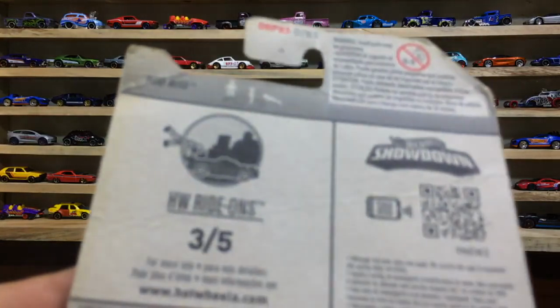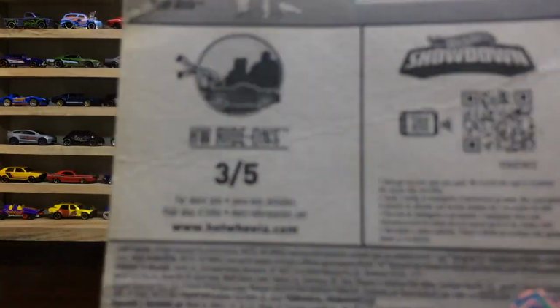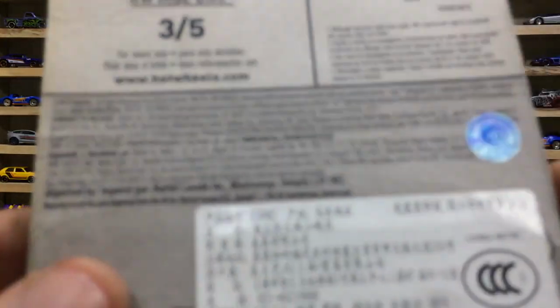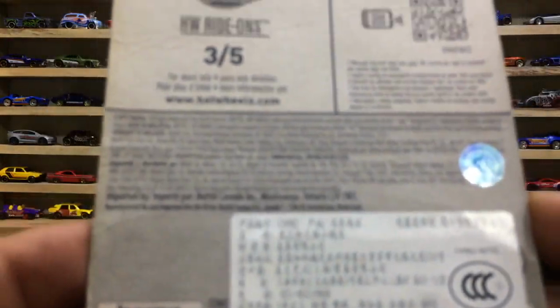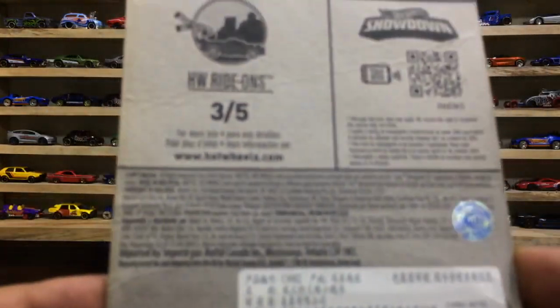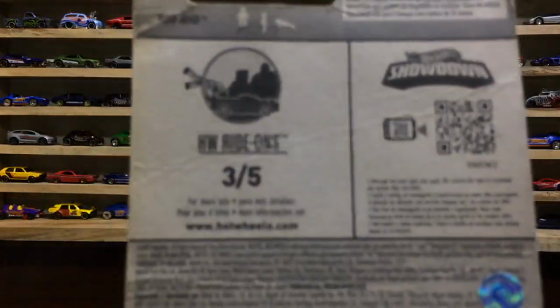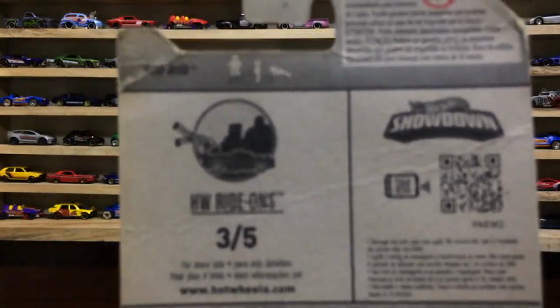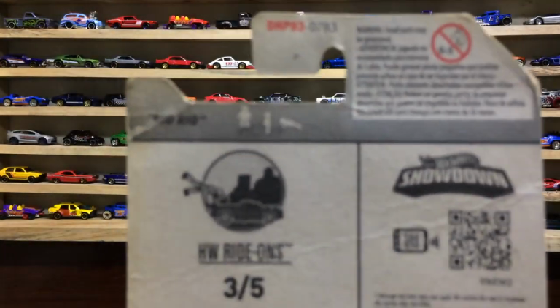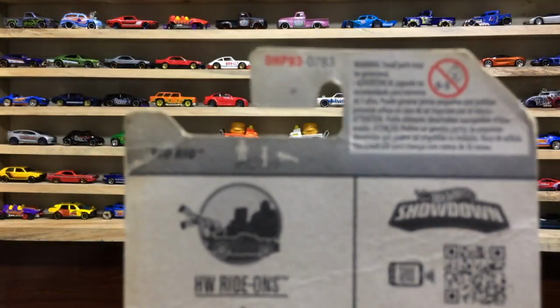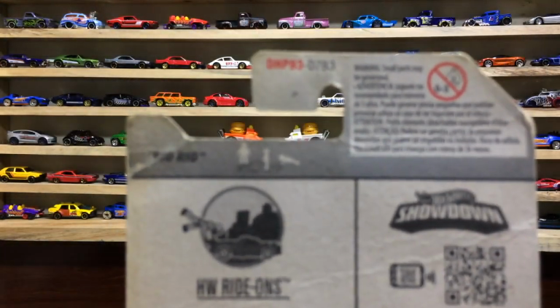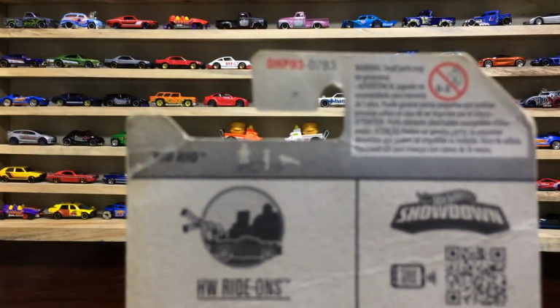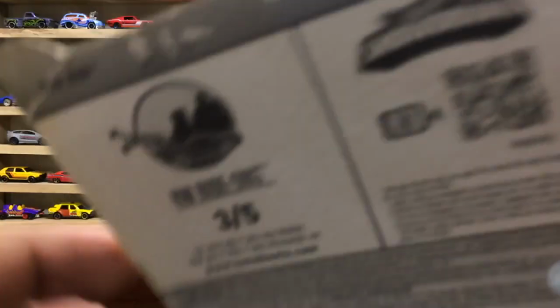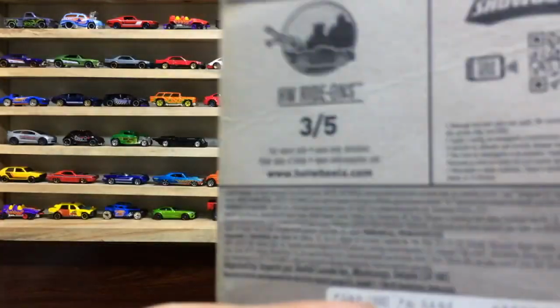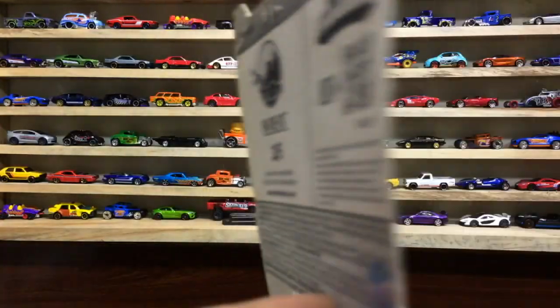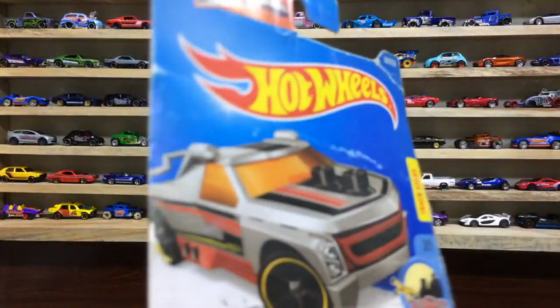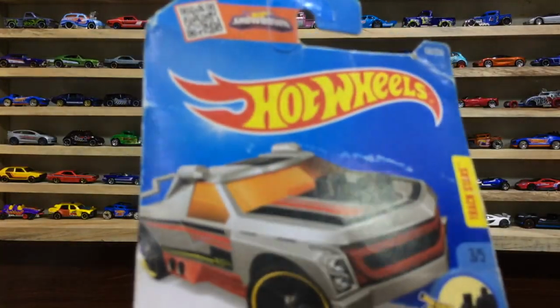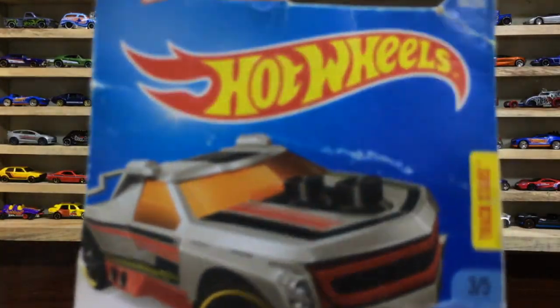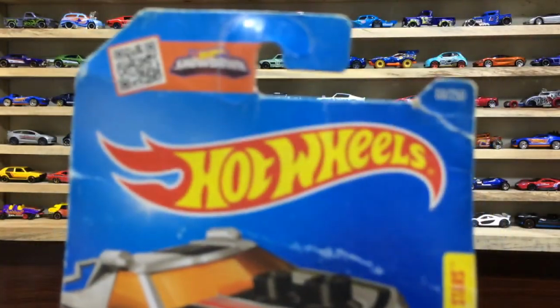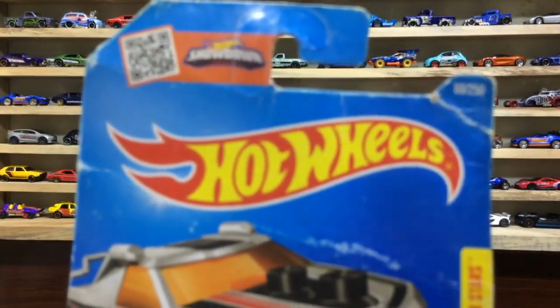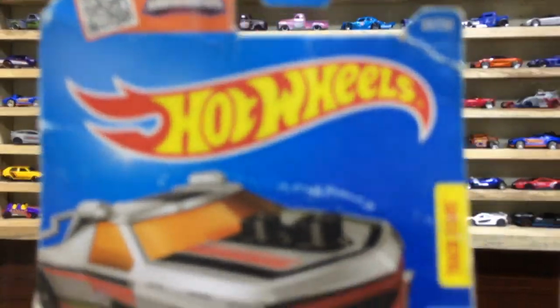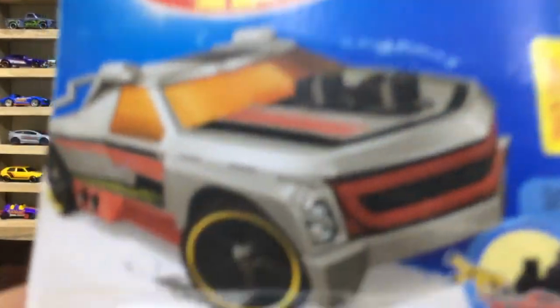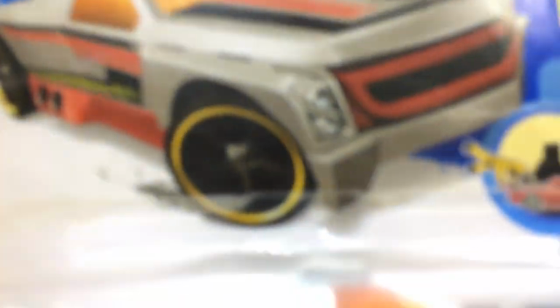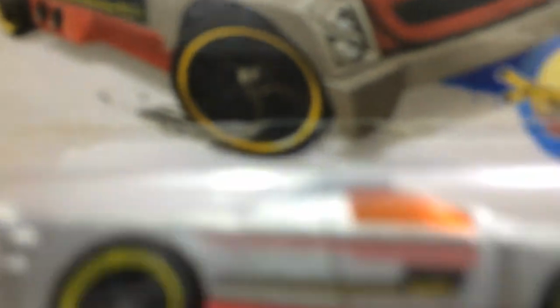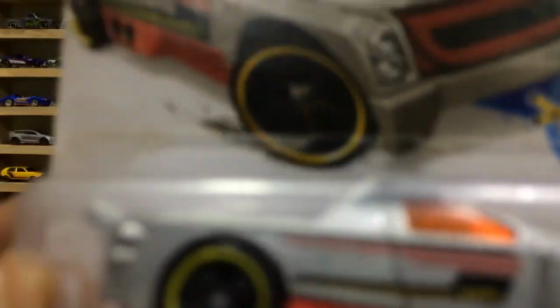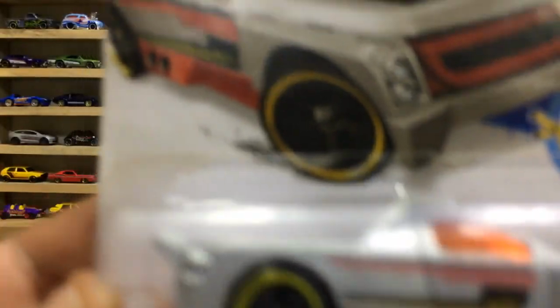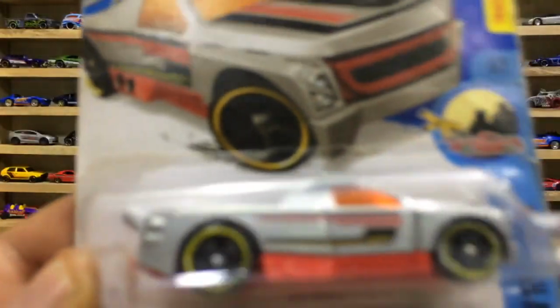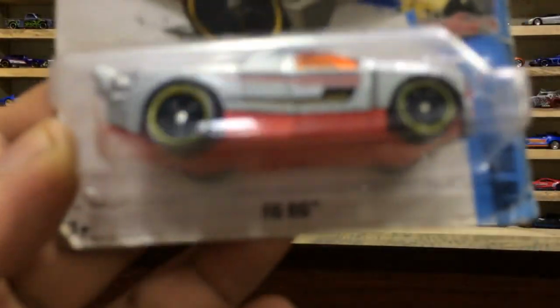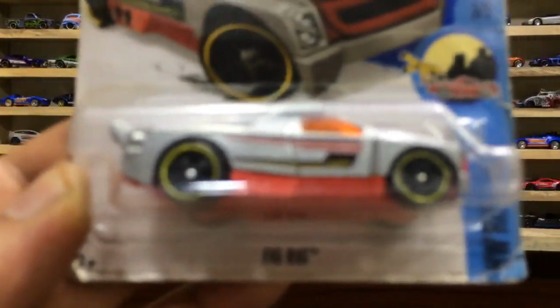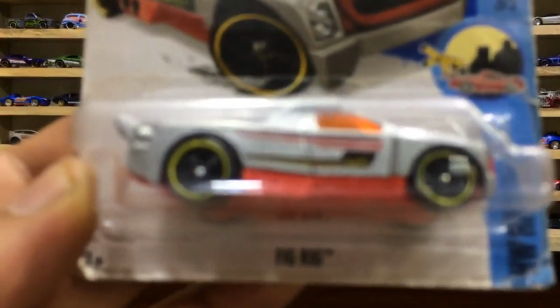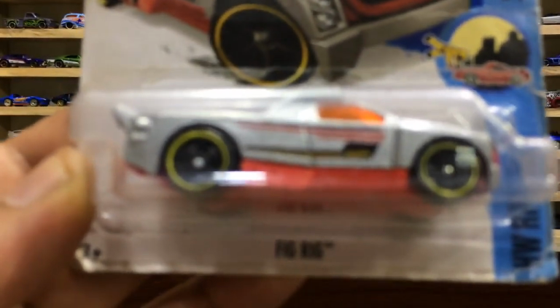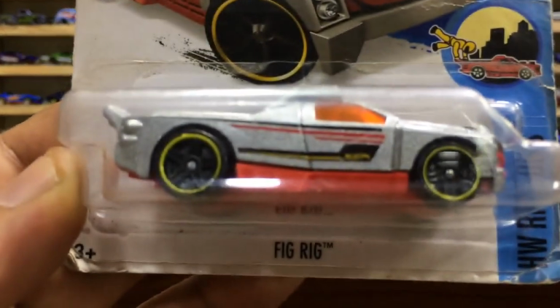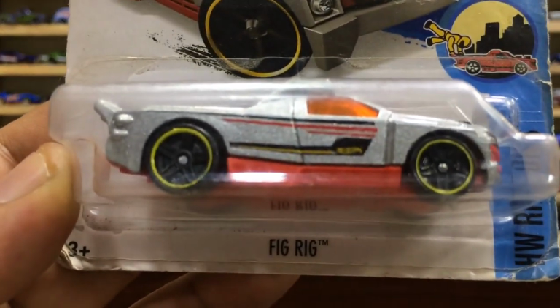Here is the back side of the car. Our pretty Fig Rig is ready for view and unboxing on the Showtime.